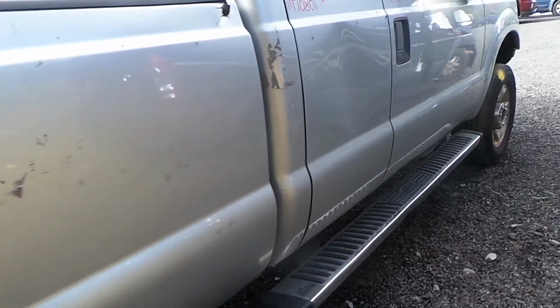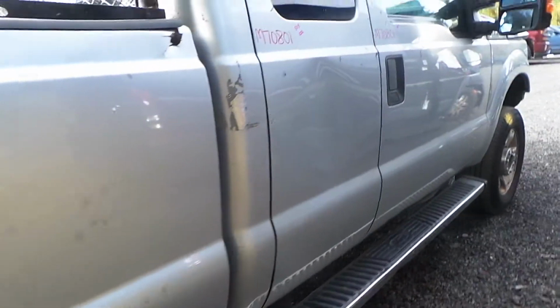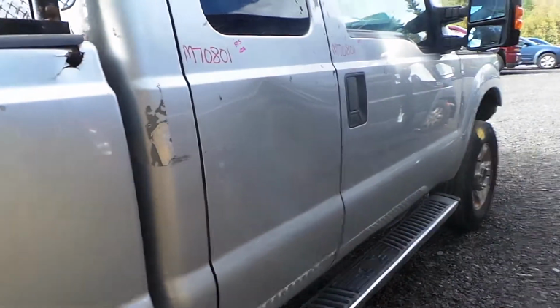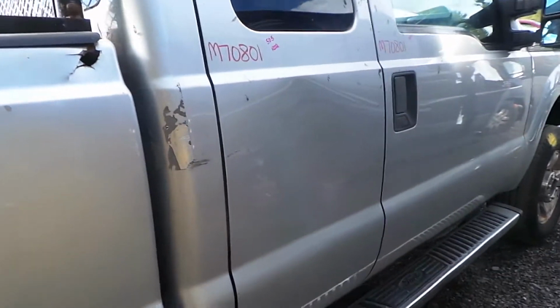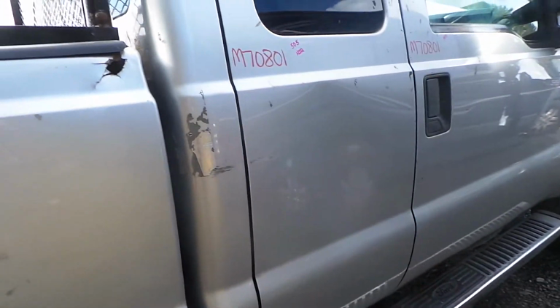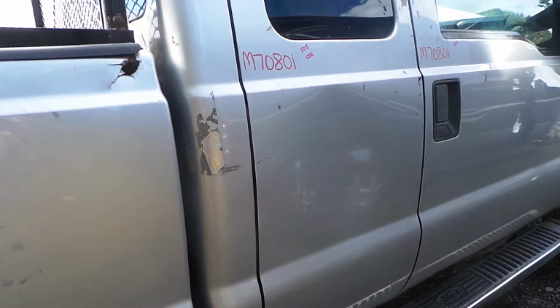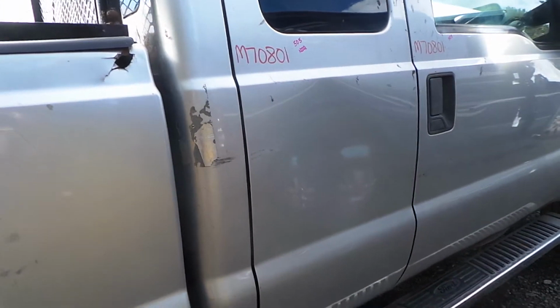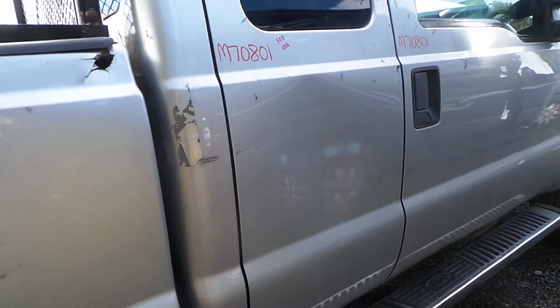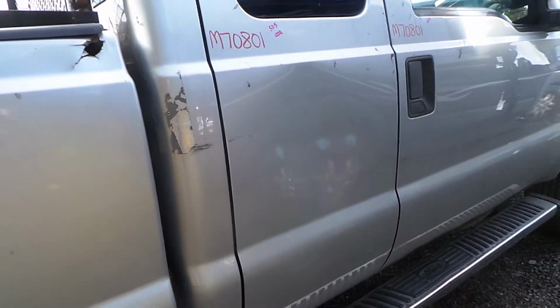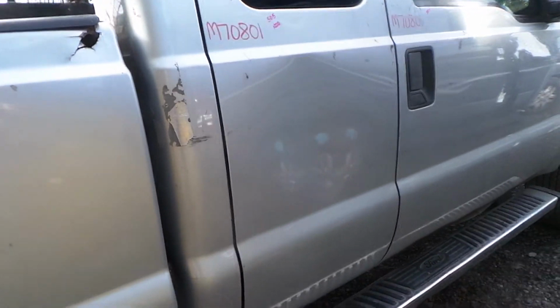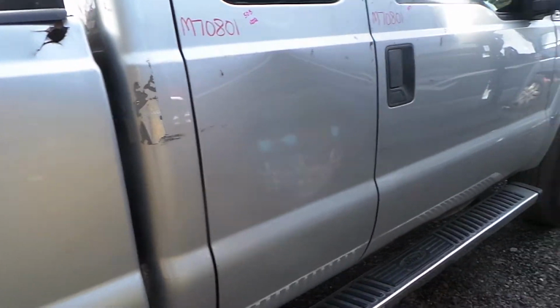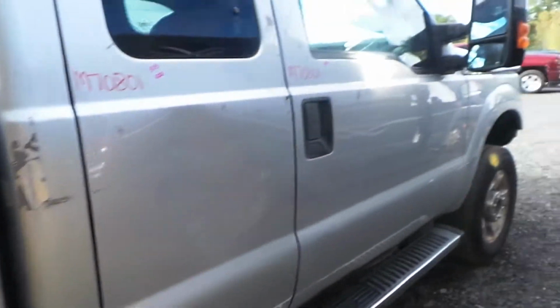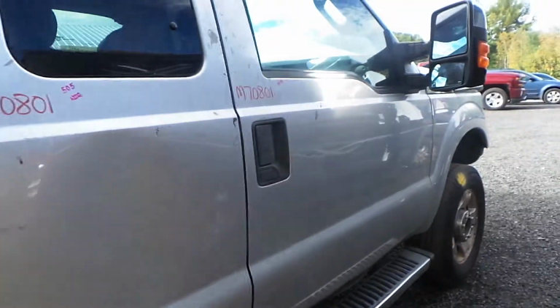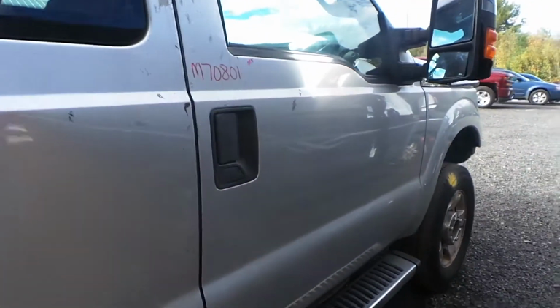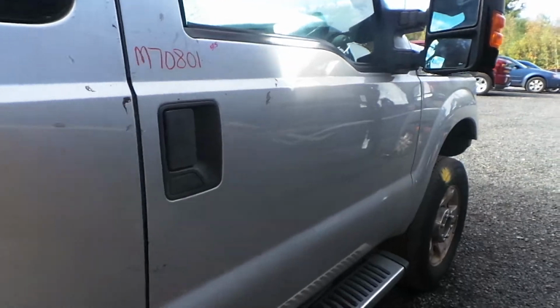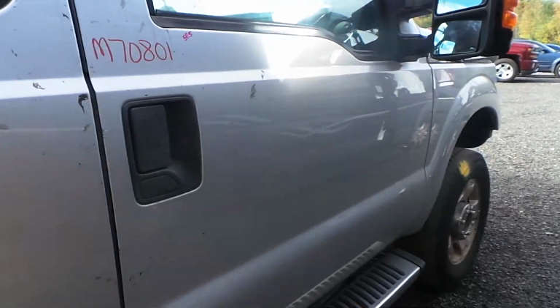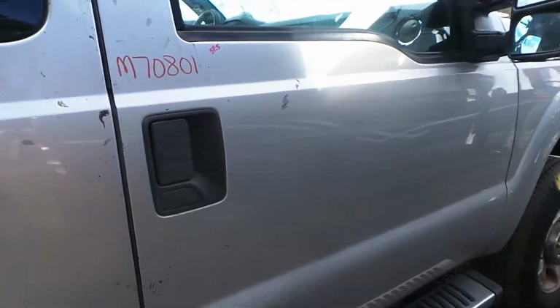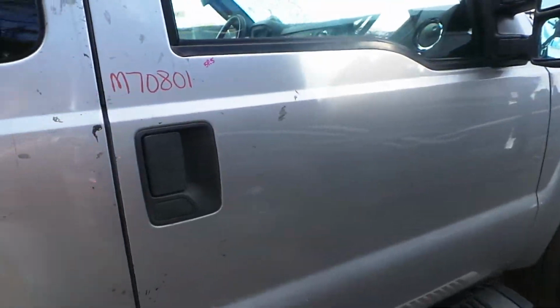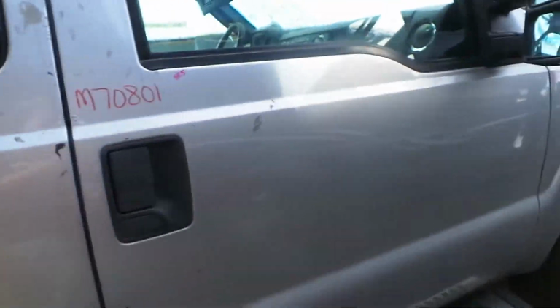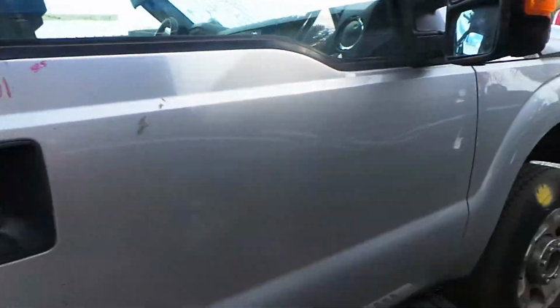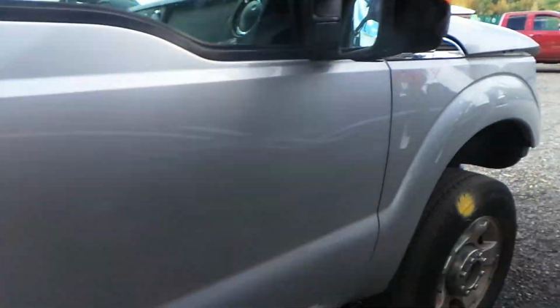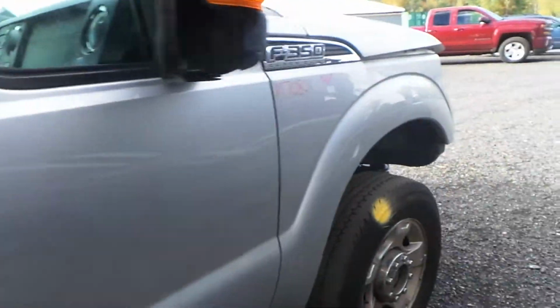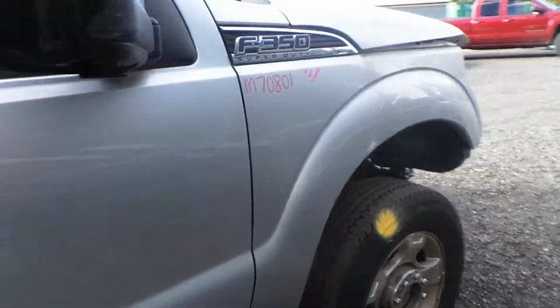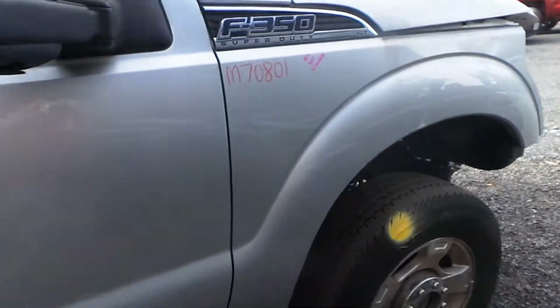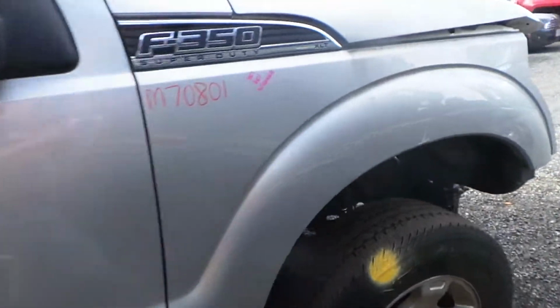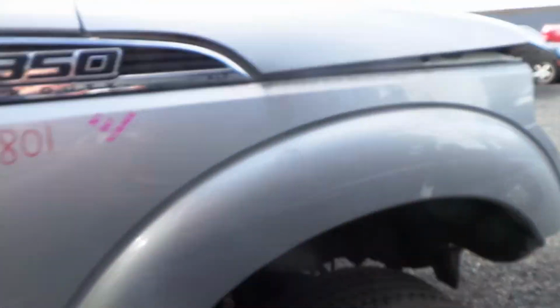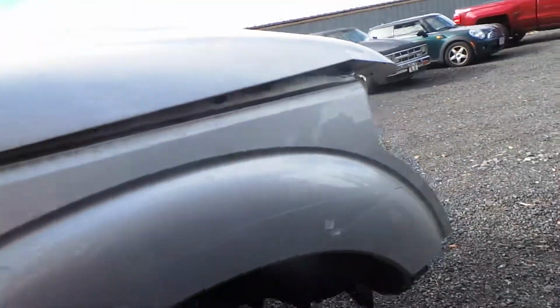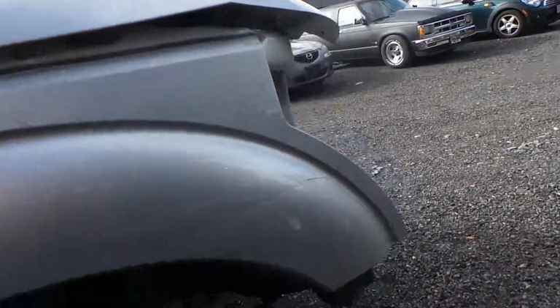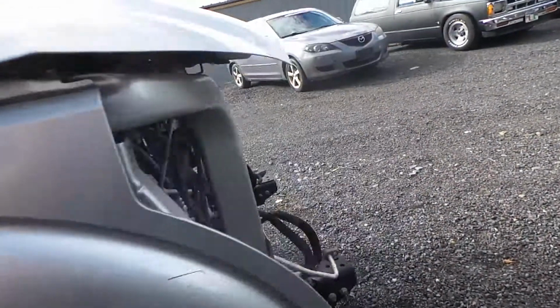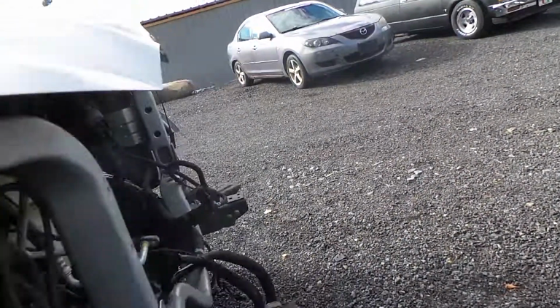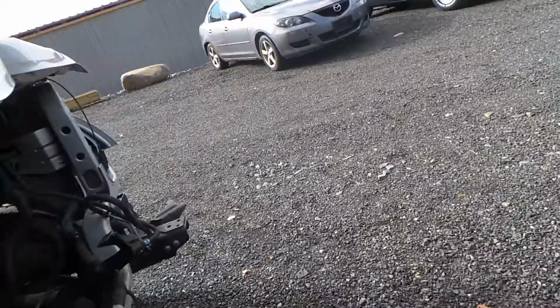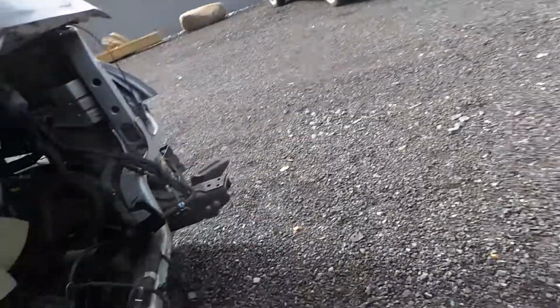It also has good leaf springs. On the other side, this door does have a 5-hour dent, but it's still very usable. The front door does have a half hour of damage. This fender is usable, but does have some damage as well.